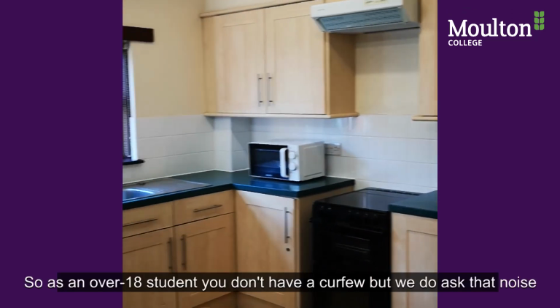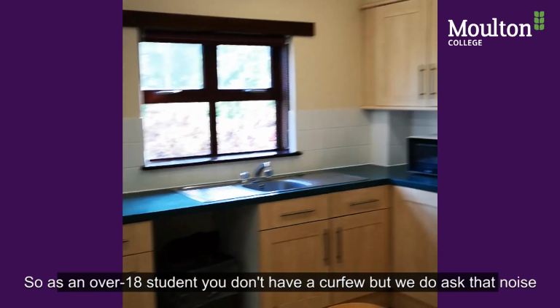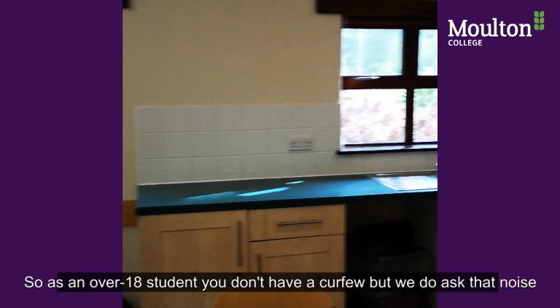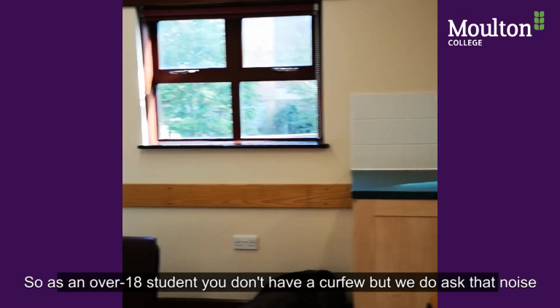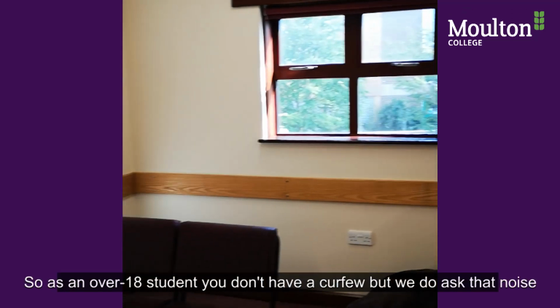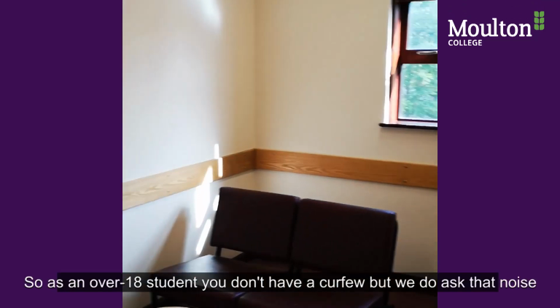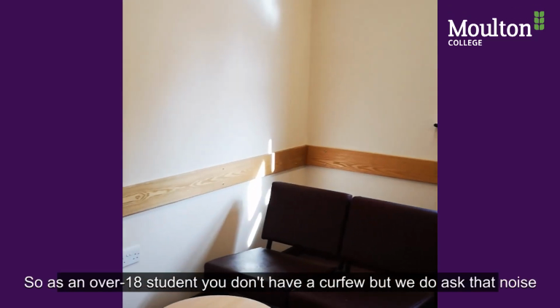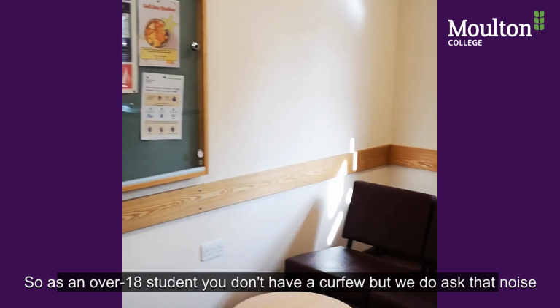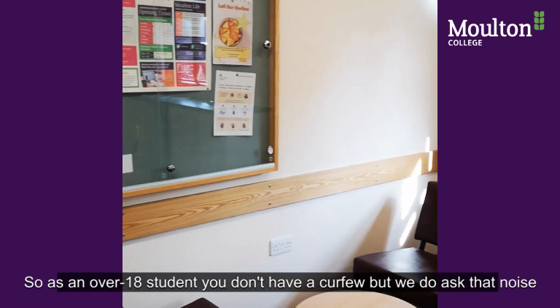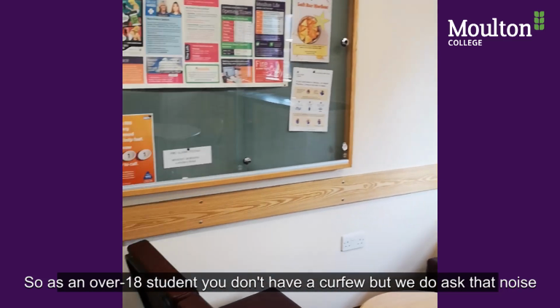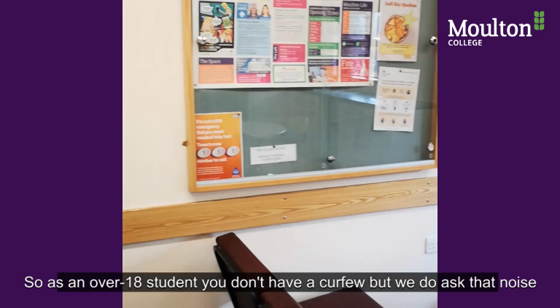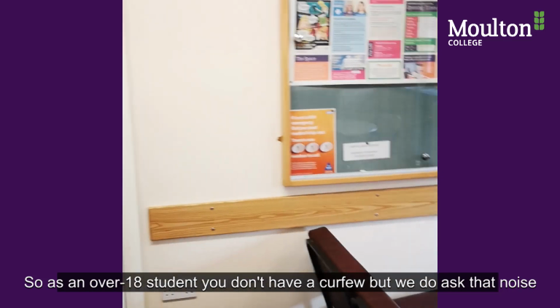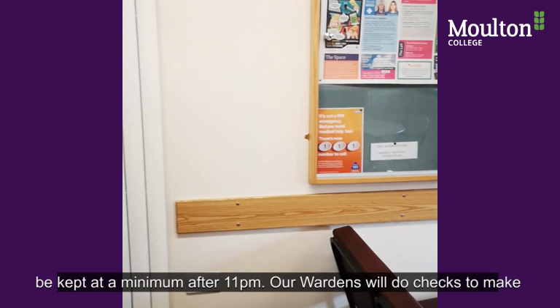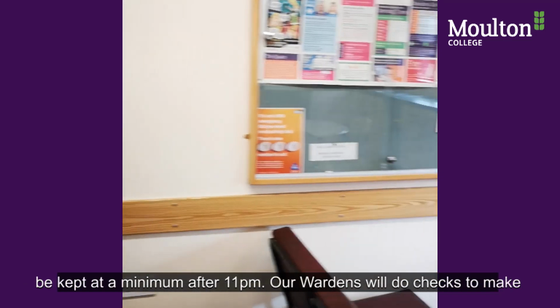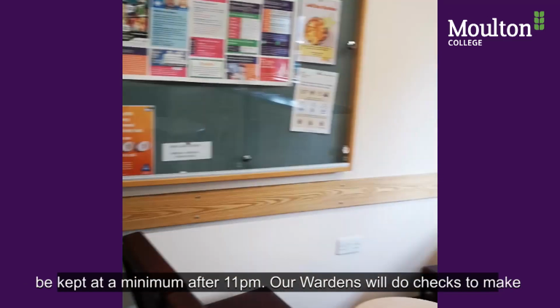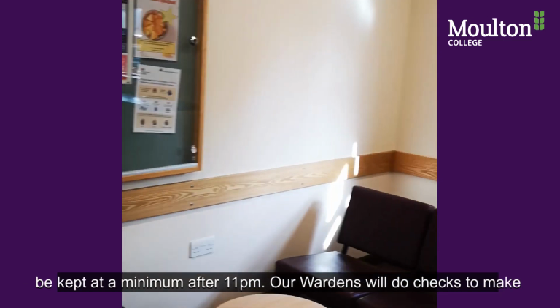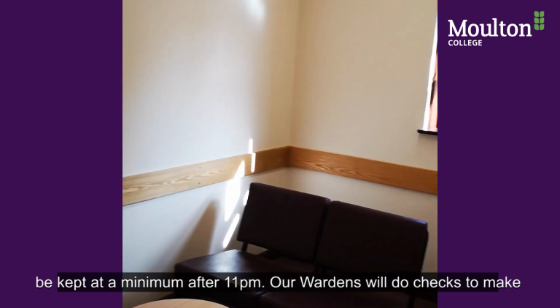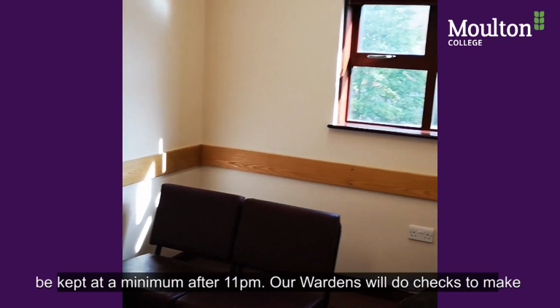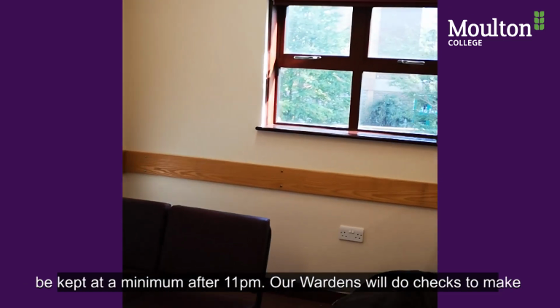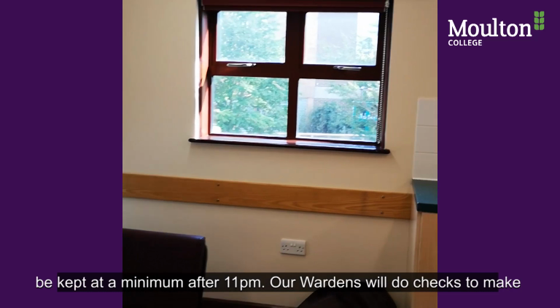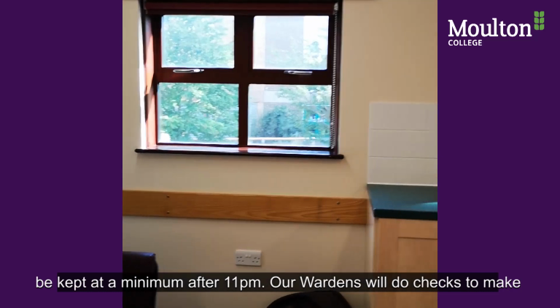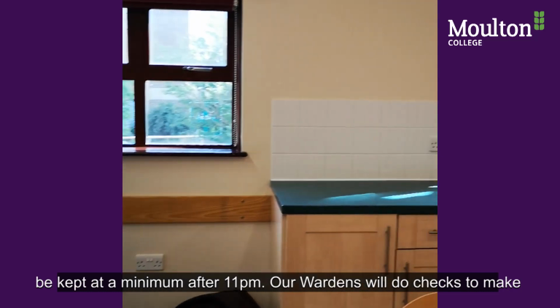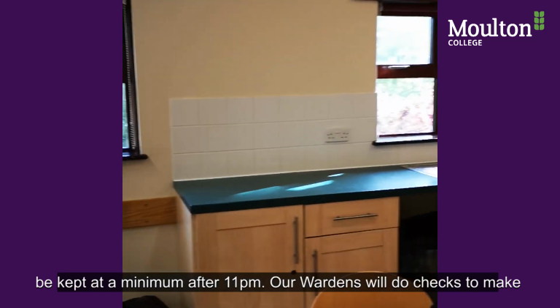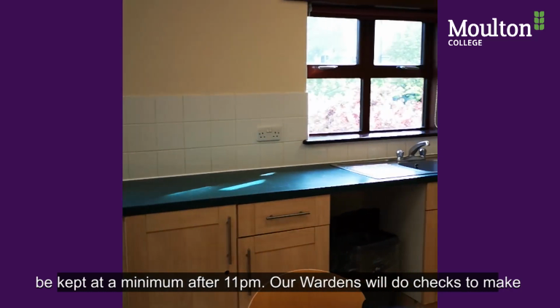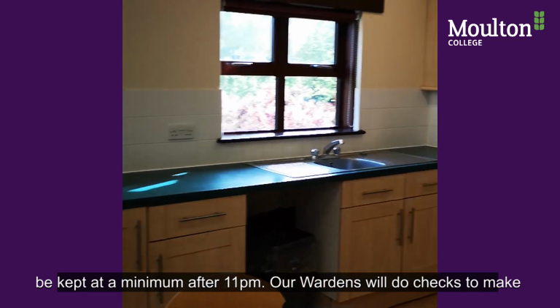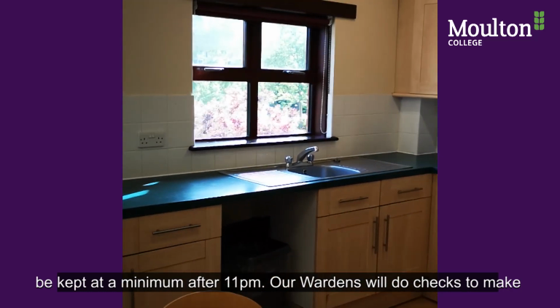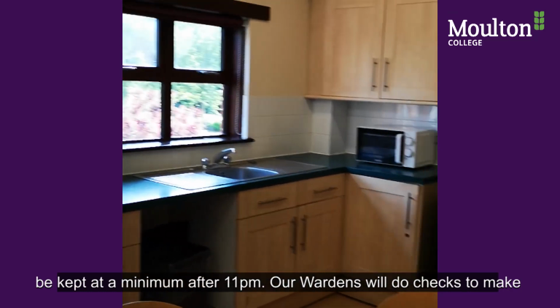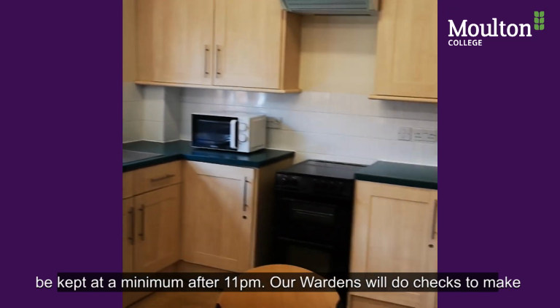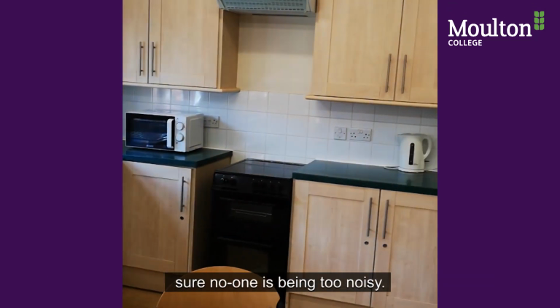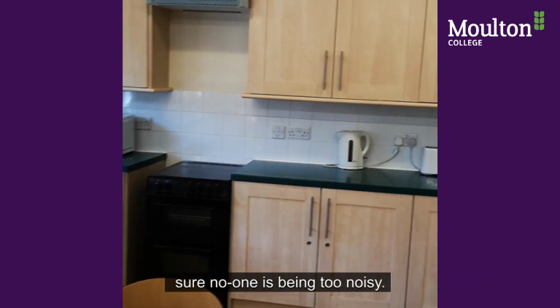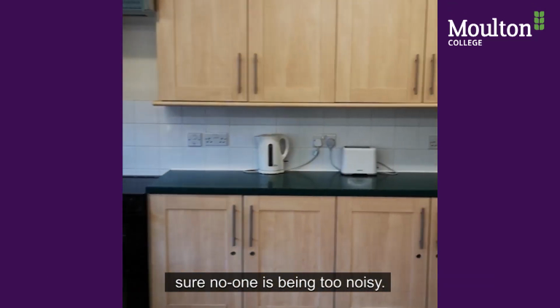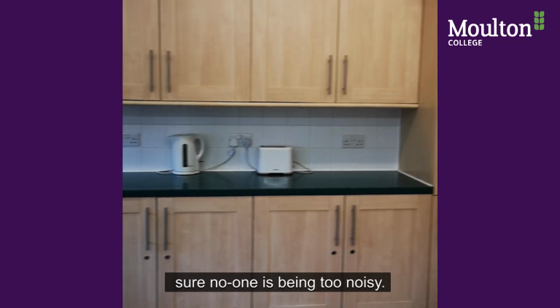As an over 18 student you don't have a curfew, but we do ask for noise to be kept to a minimum after 11 o'clock, and our wardens will do checks to make sure no one has been too noisy.